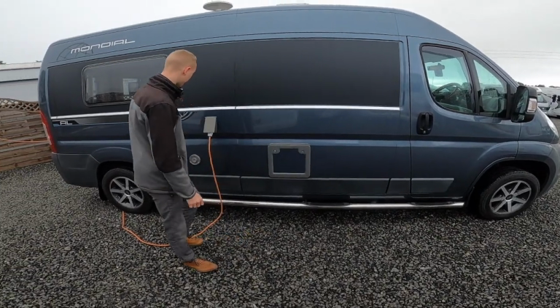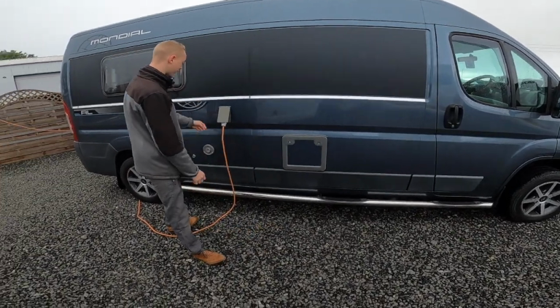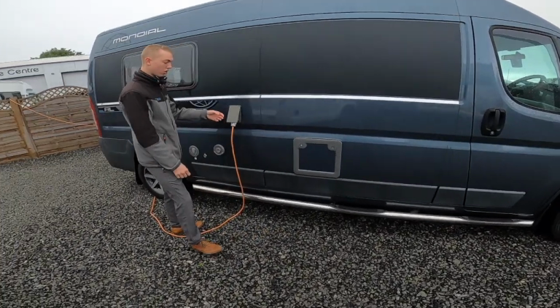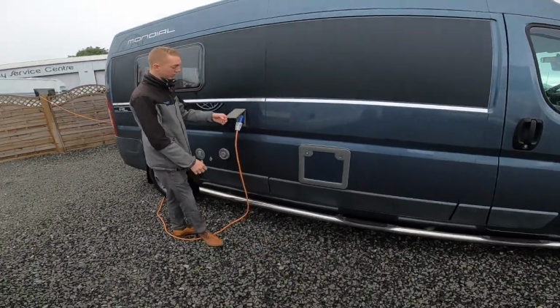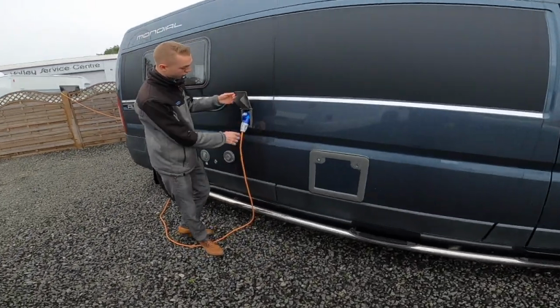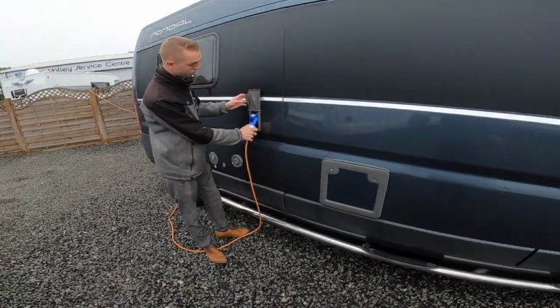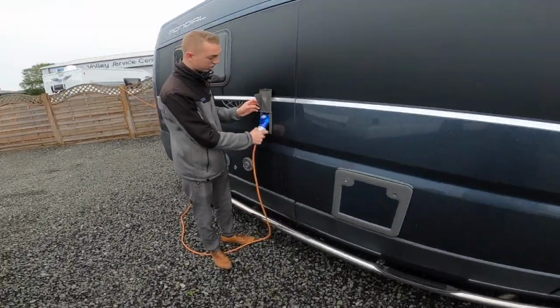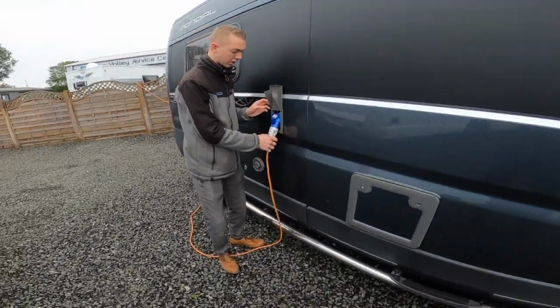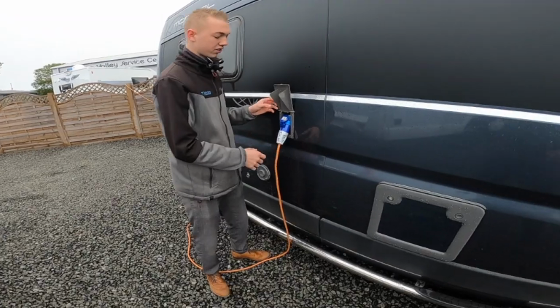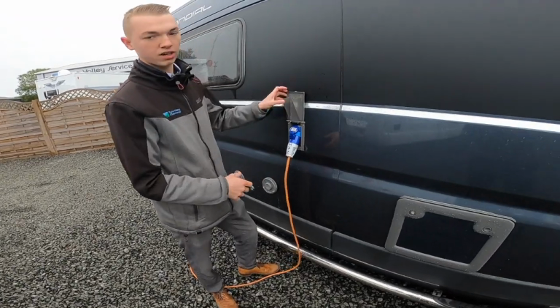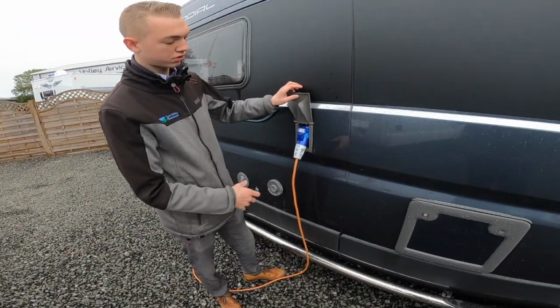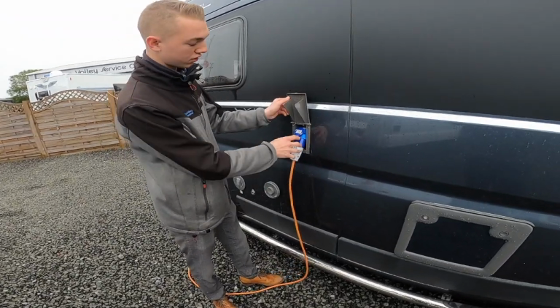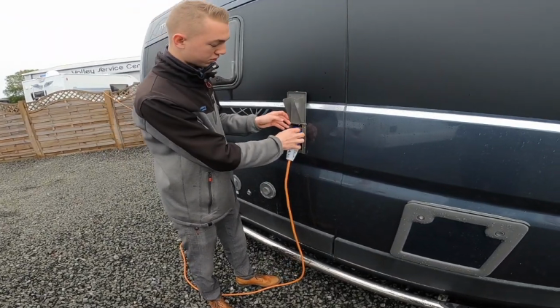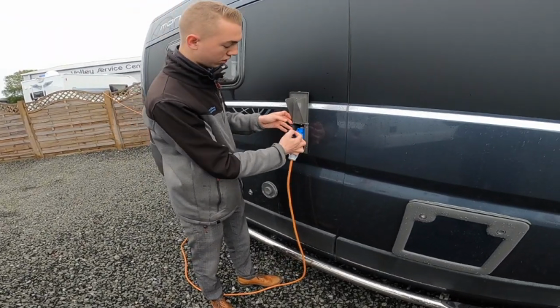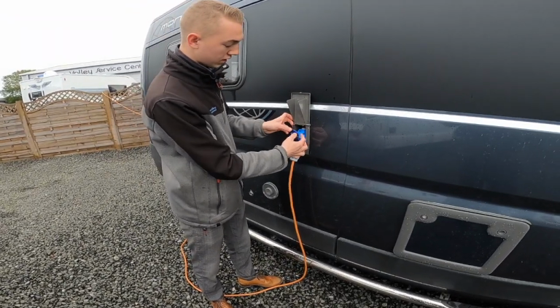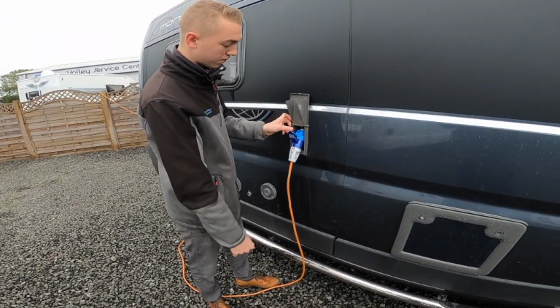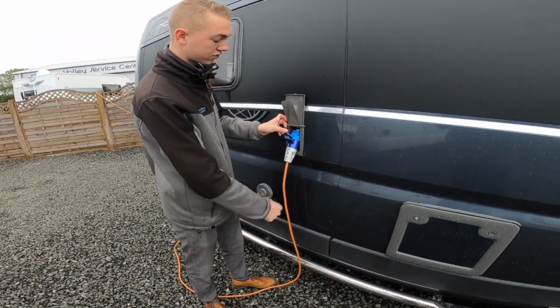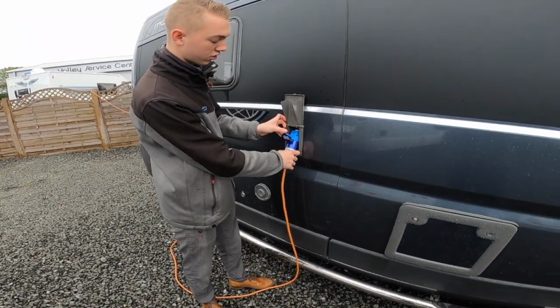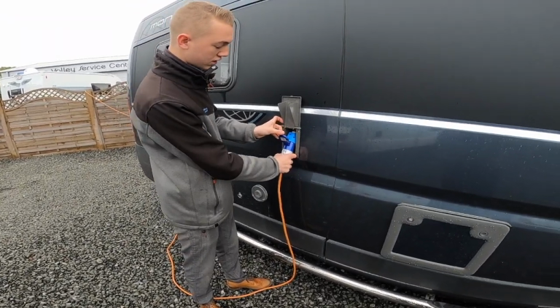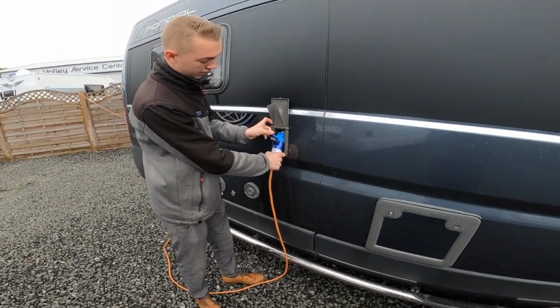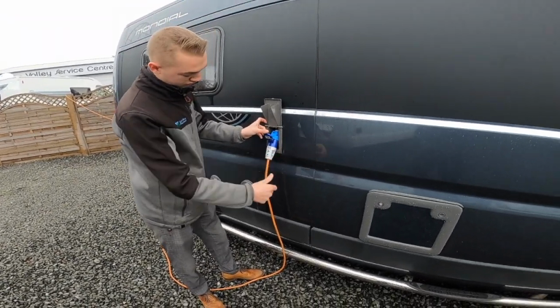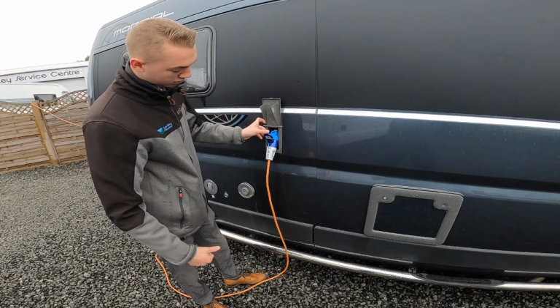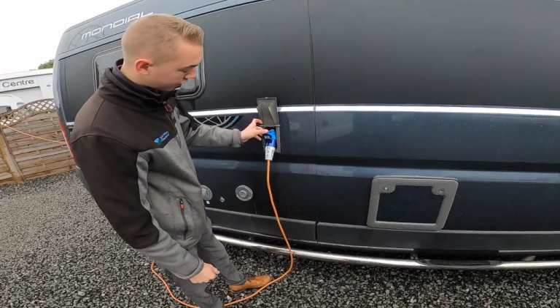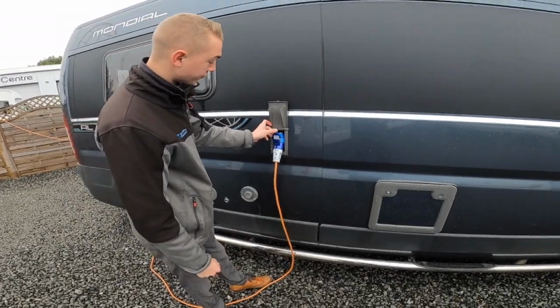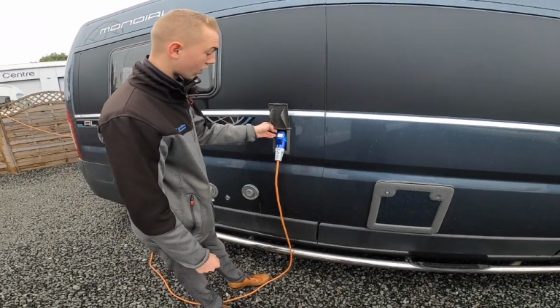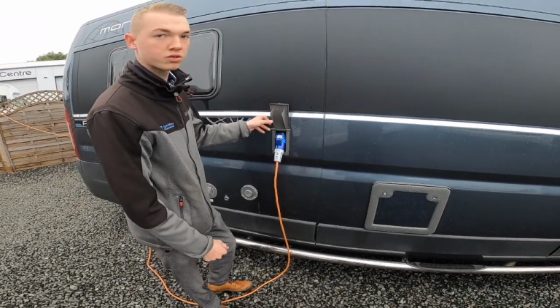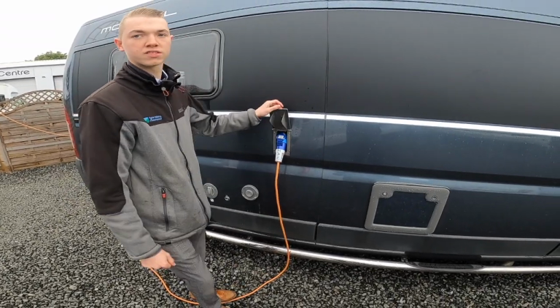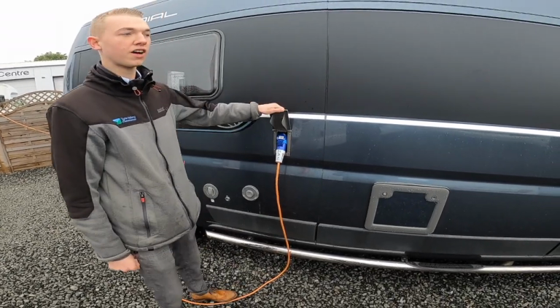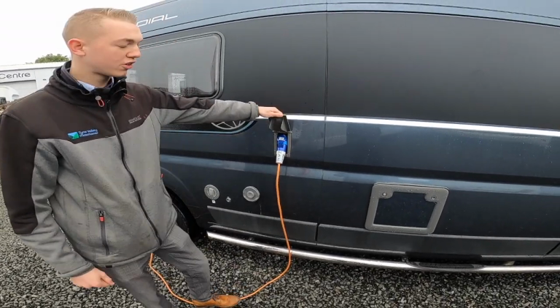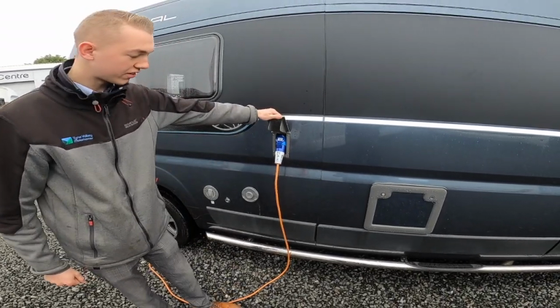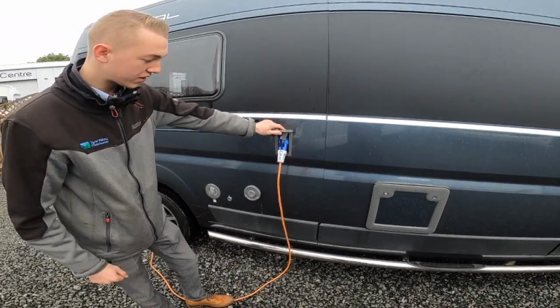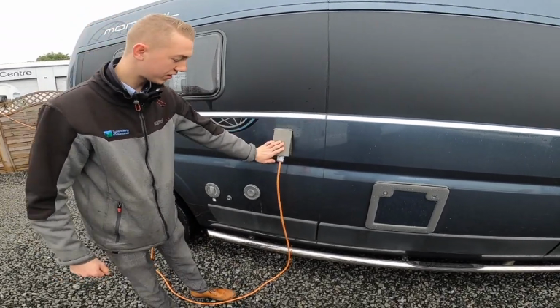Moving further along, you have your hook-up point. This is how you hook the vehicle up — pull the lever back, slot it on, and then pull it off. Always hook the van up first and then connect to the main site.